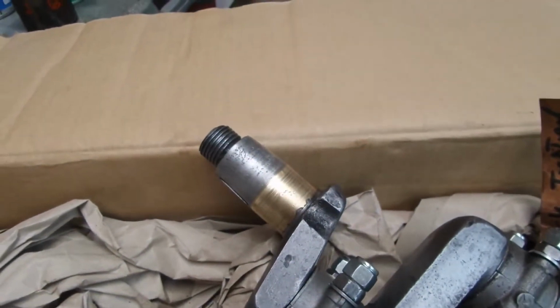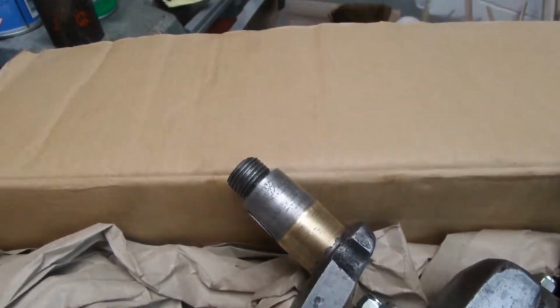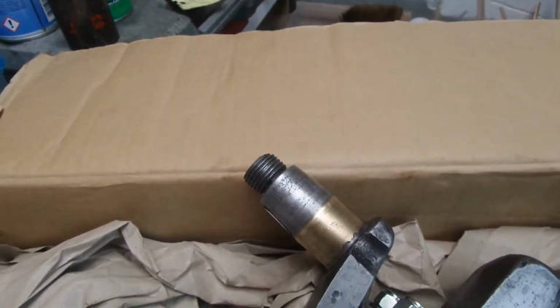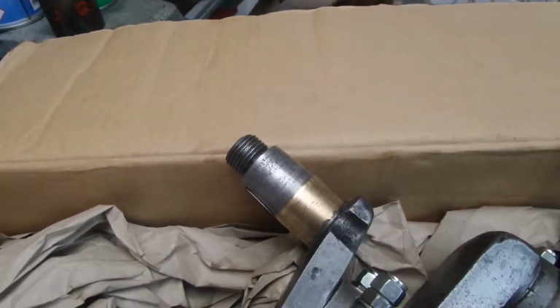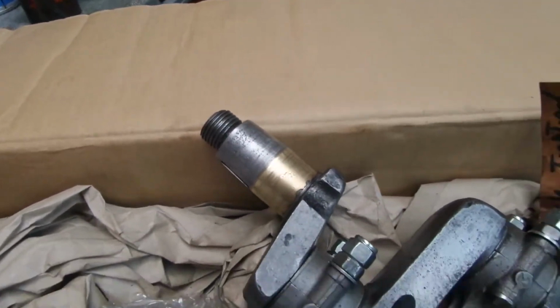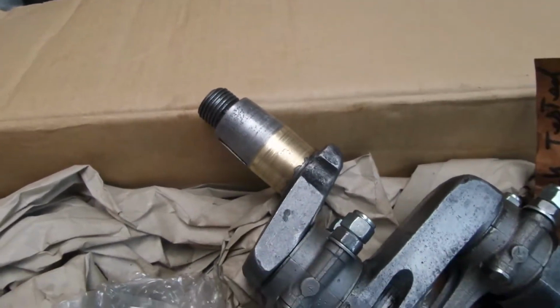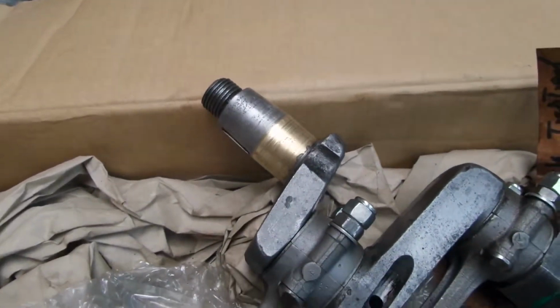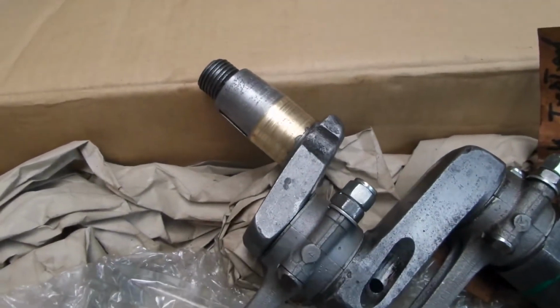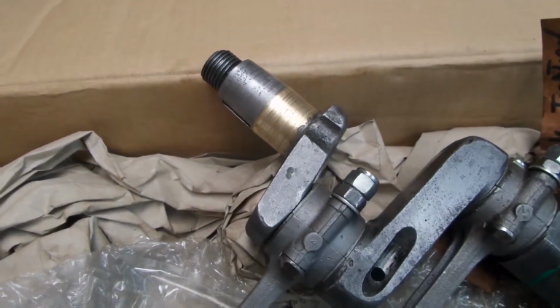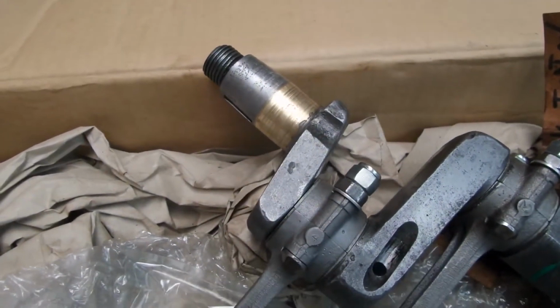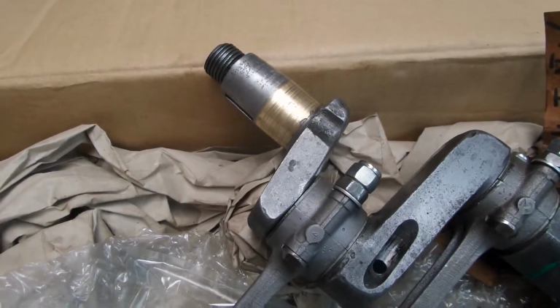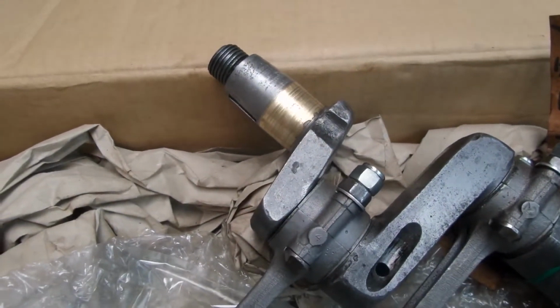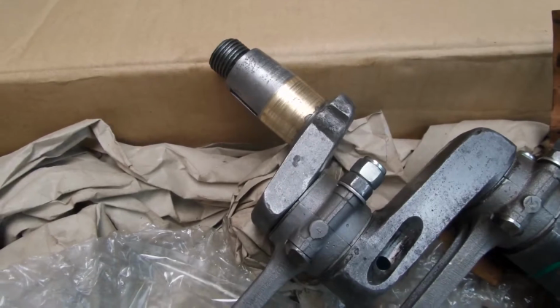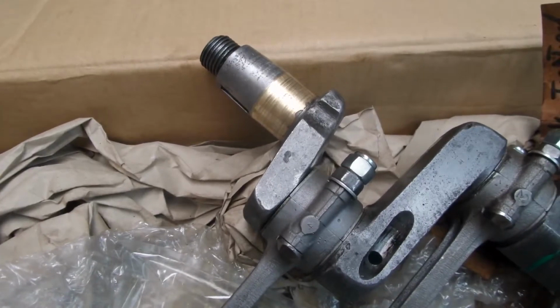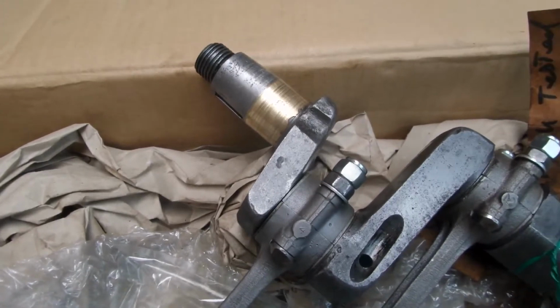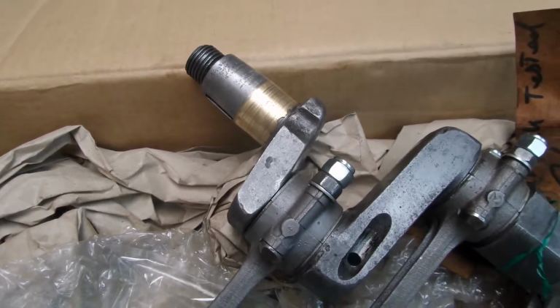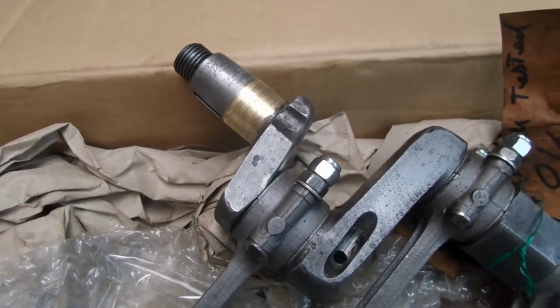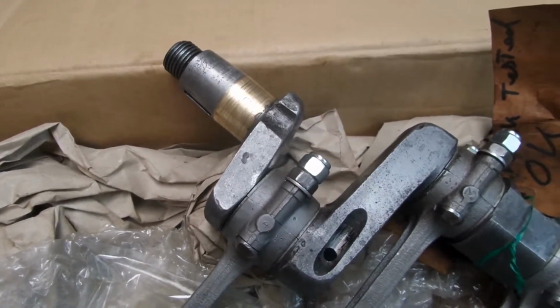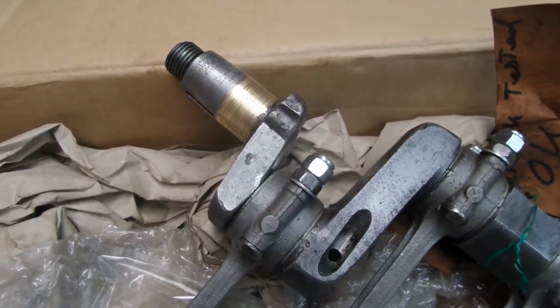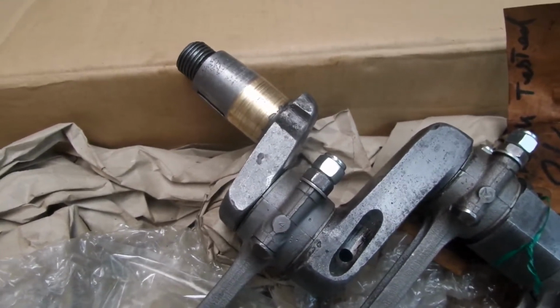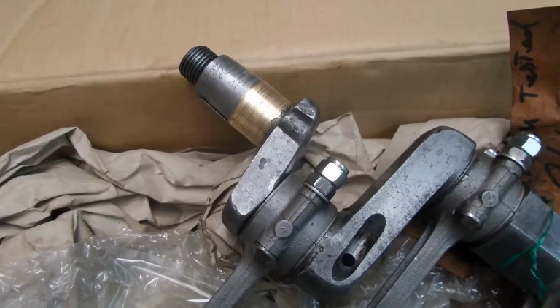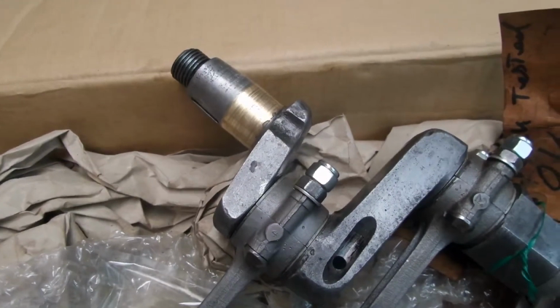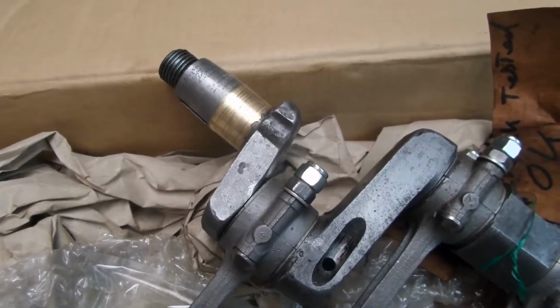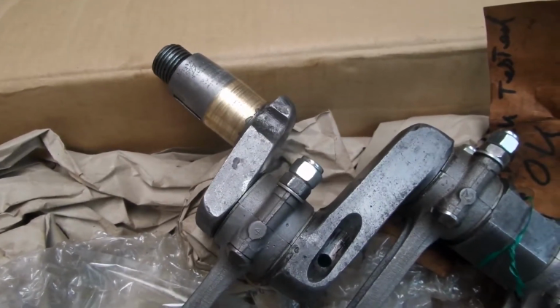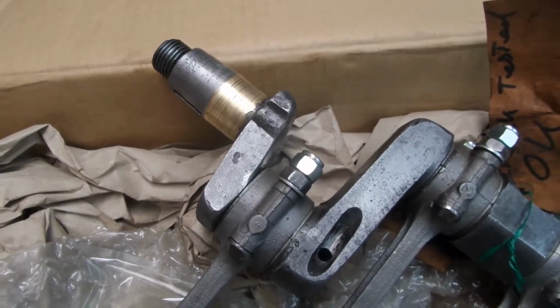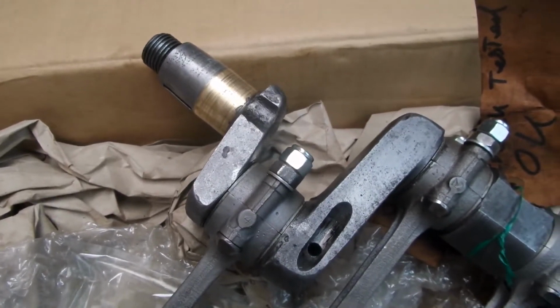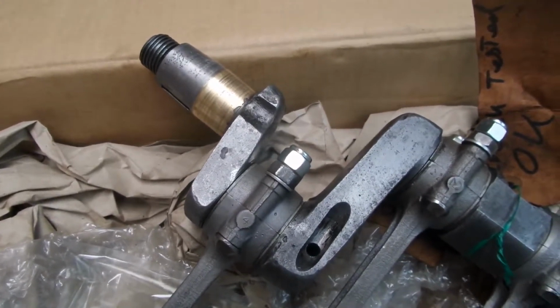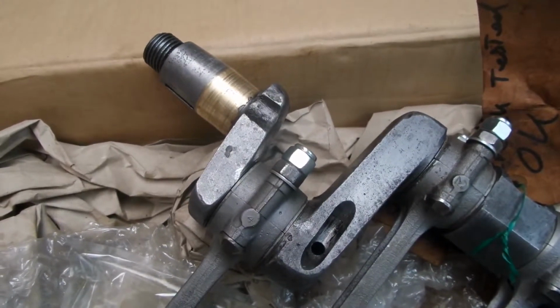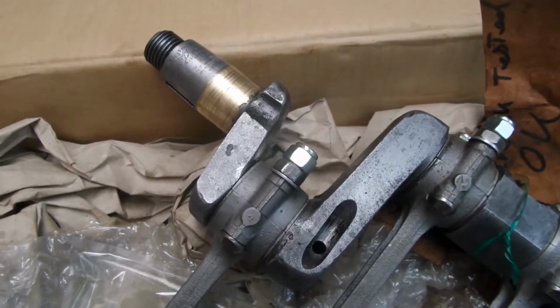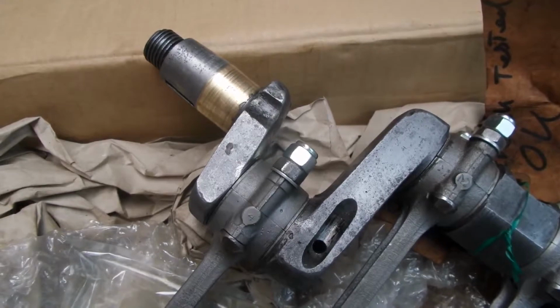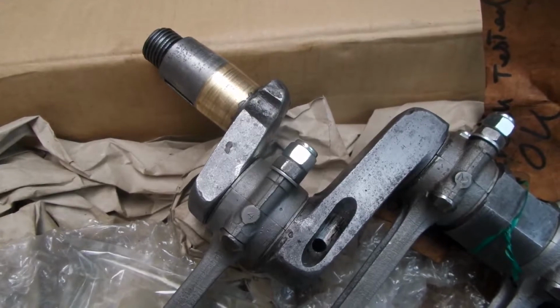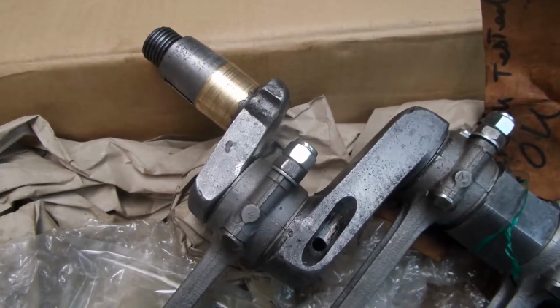So there we have it — a crankshaft that's really not fit for purpose. Not a lot you can do about it but throw it away and start again with something different.